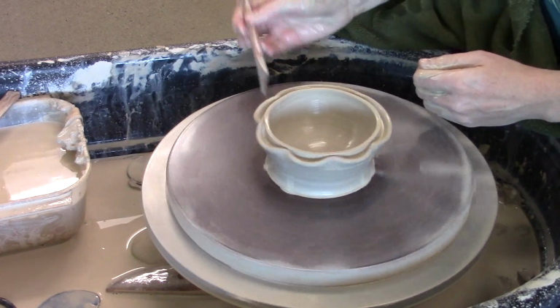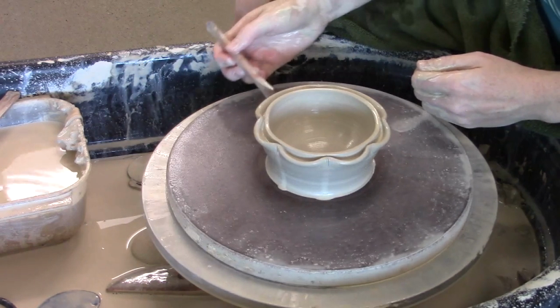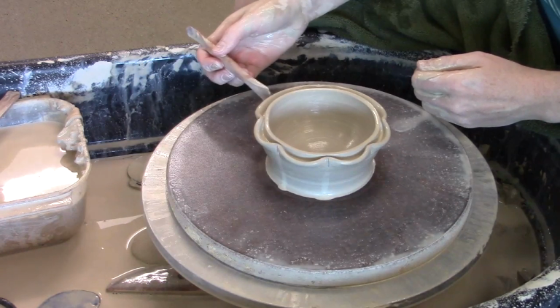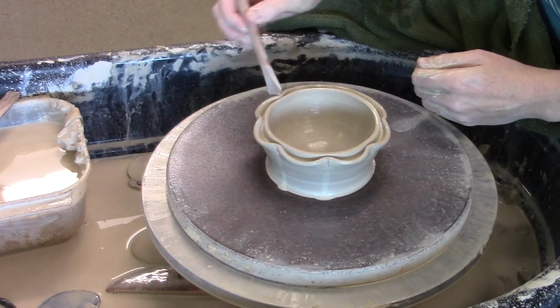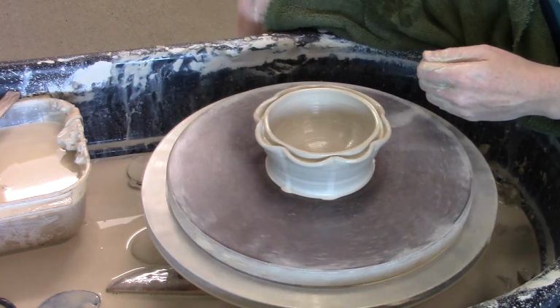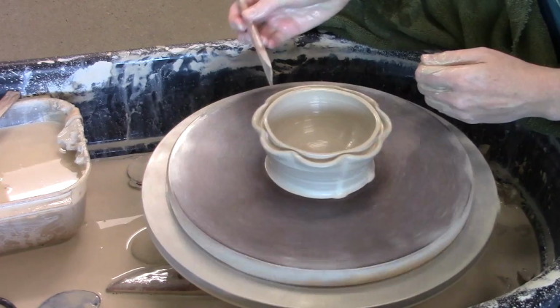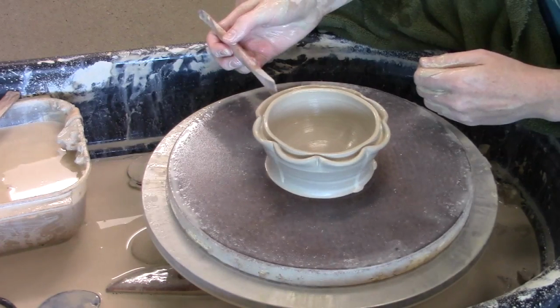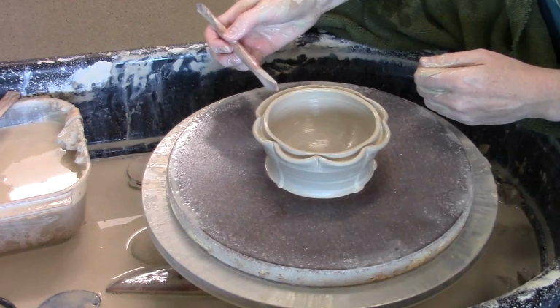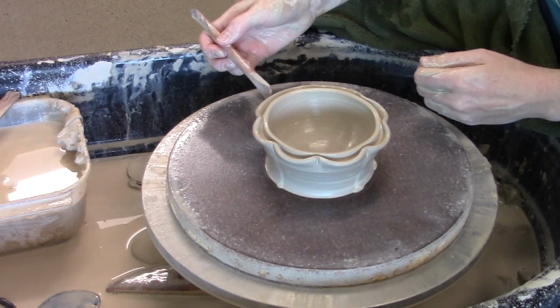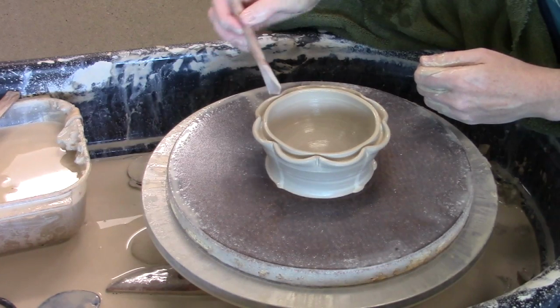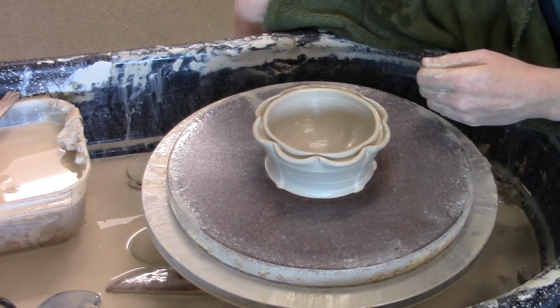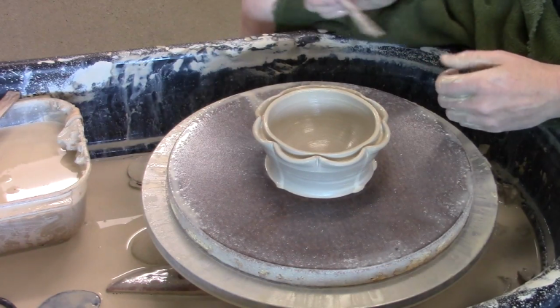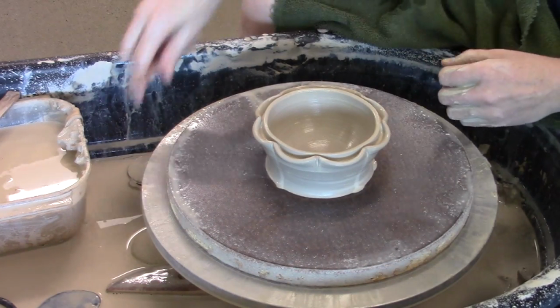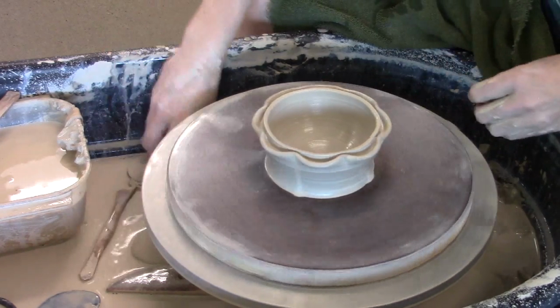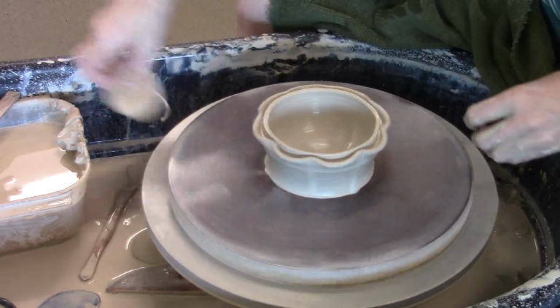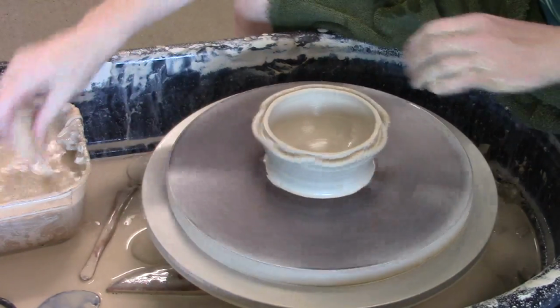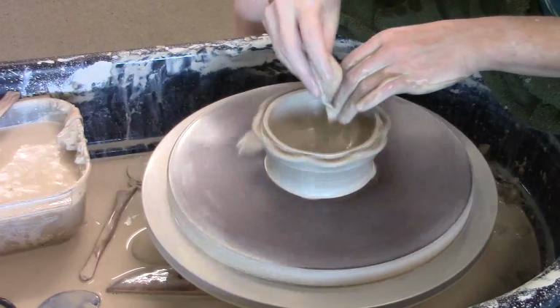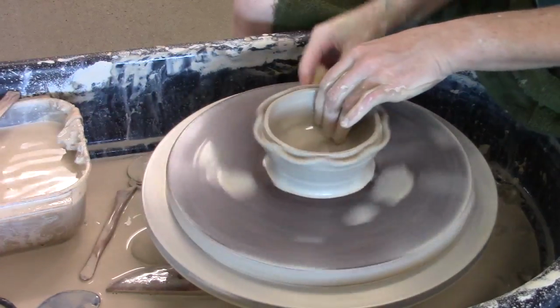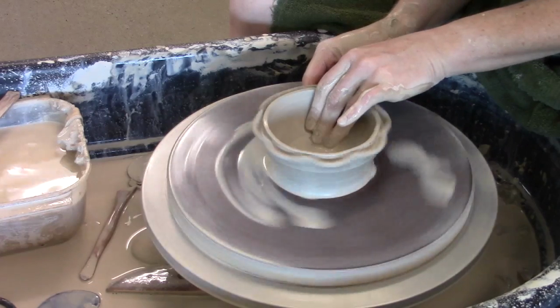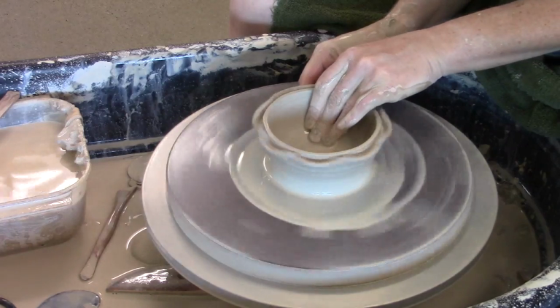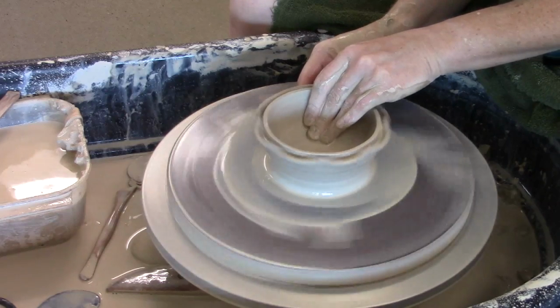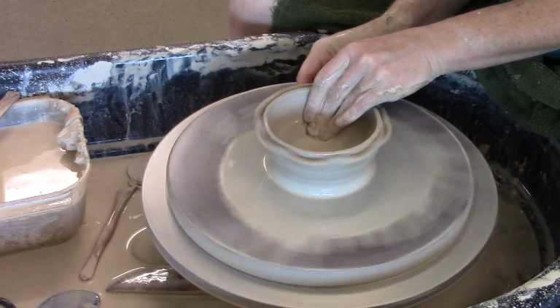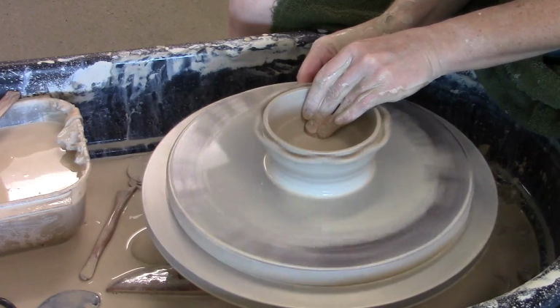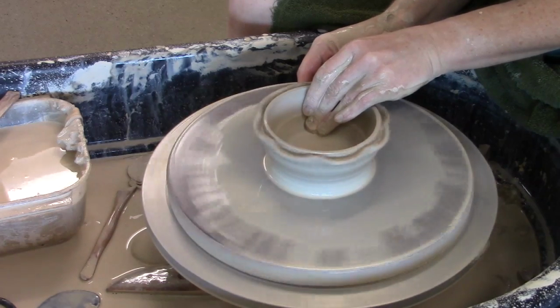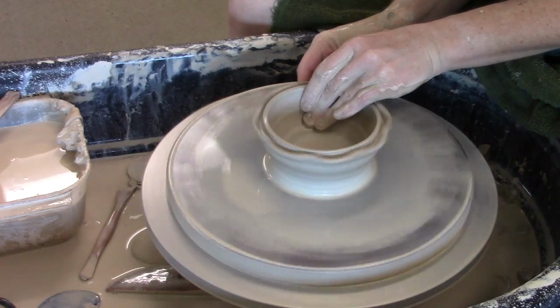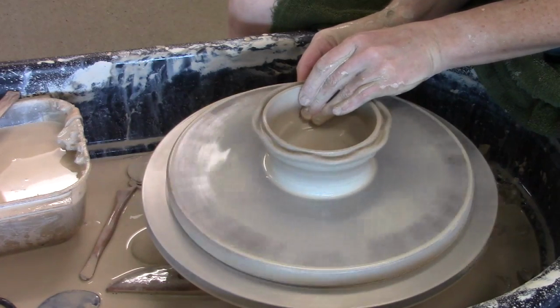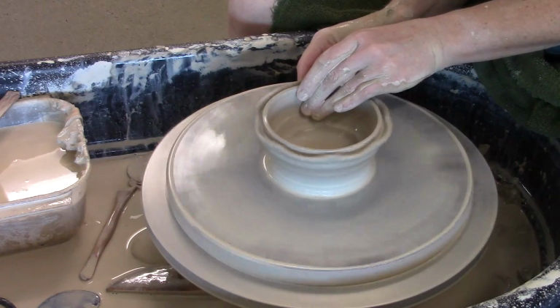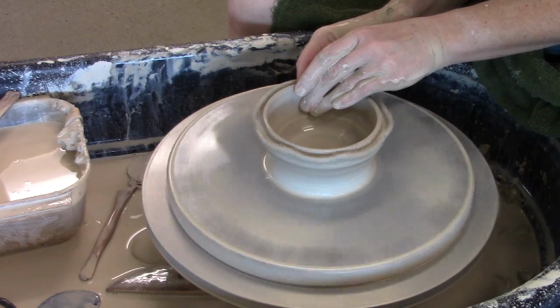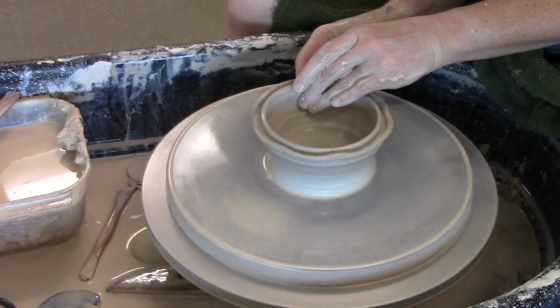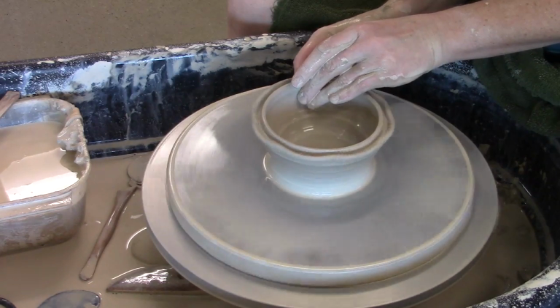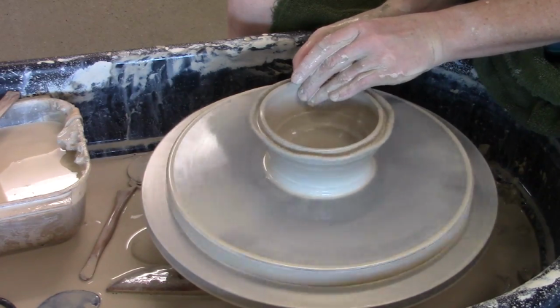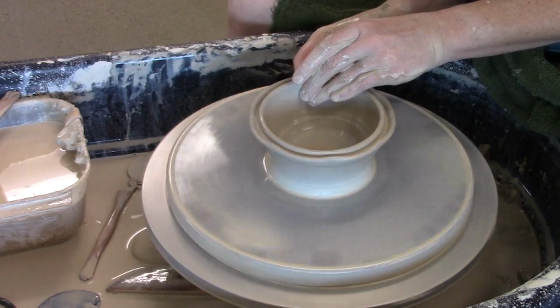Now obviously I can't do much more with the rim on the wheel, but I can continue to pull the walls underneath it as long as I don't pull up into that section that I've made decorative.